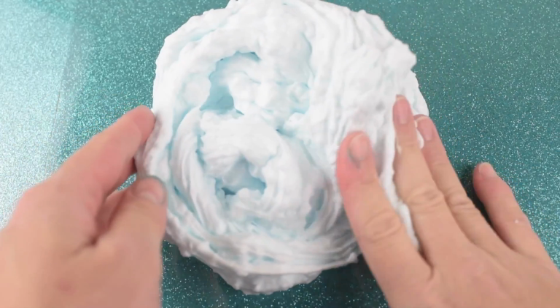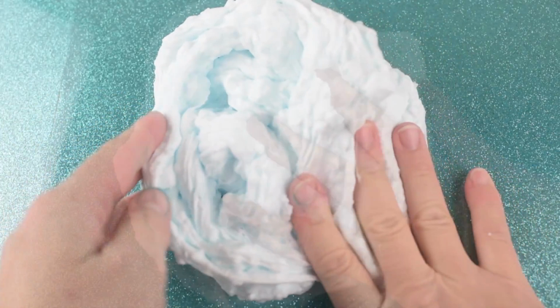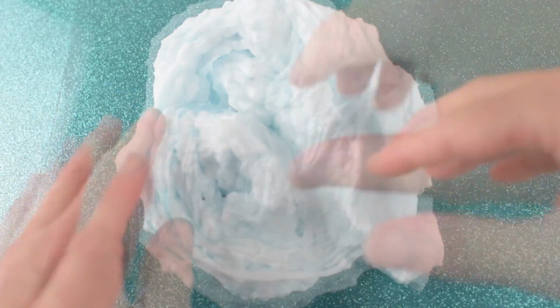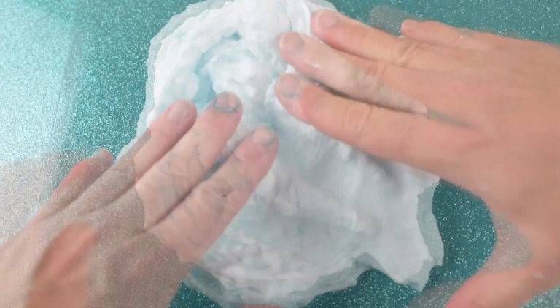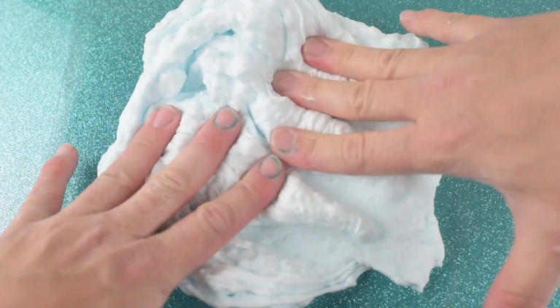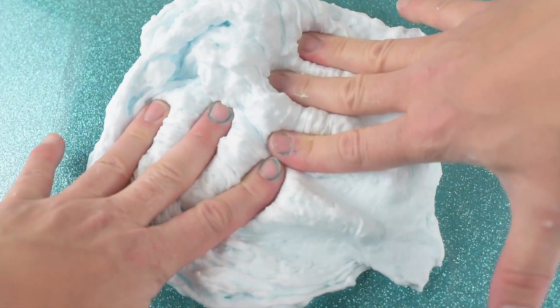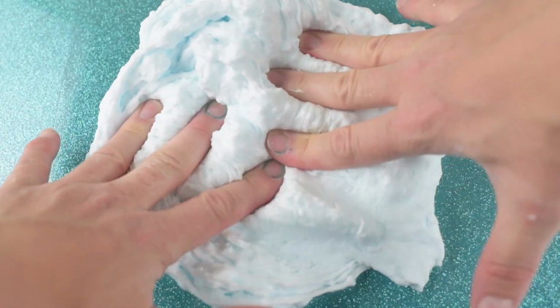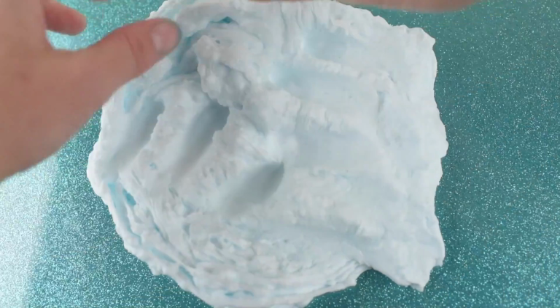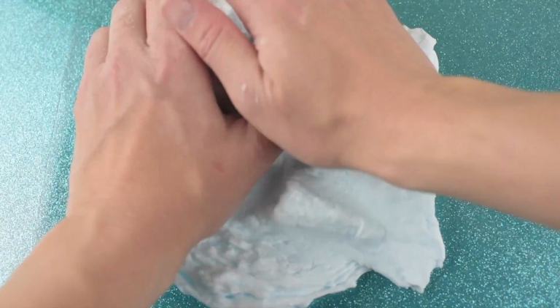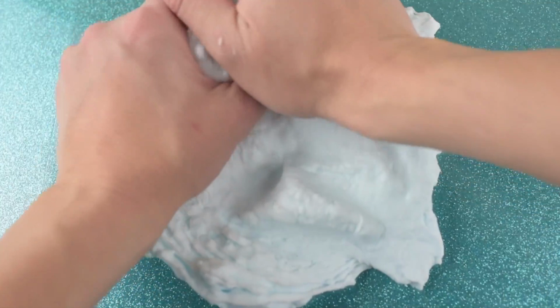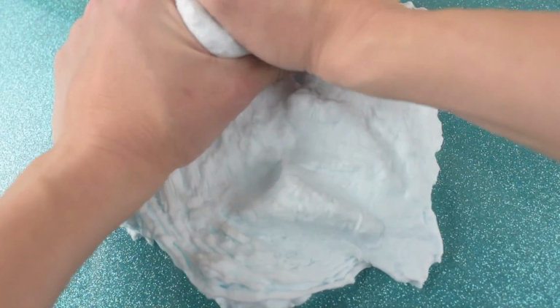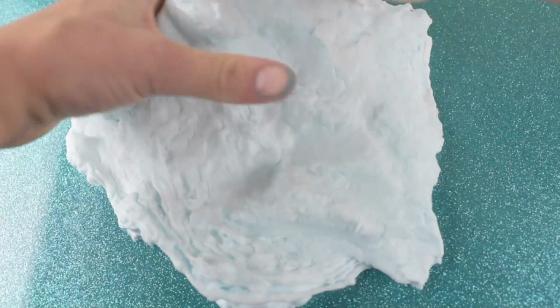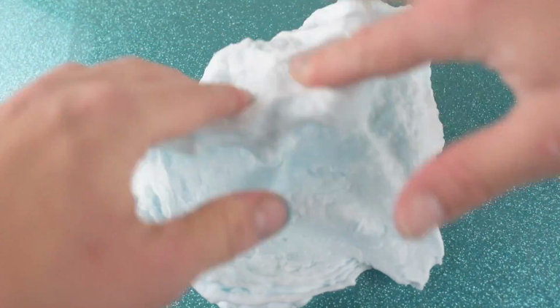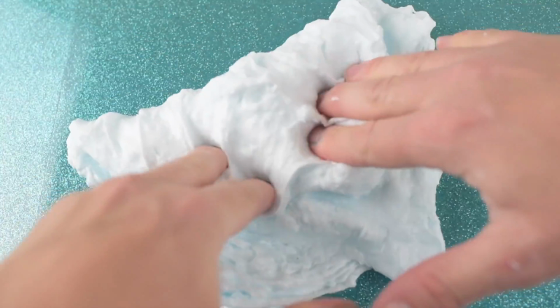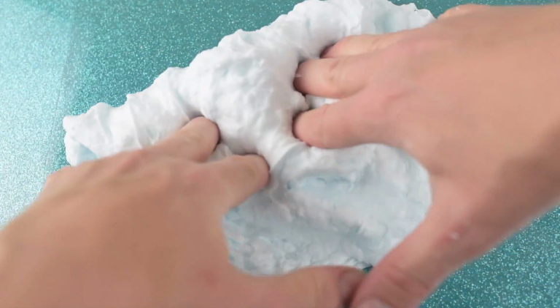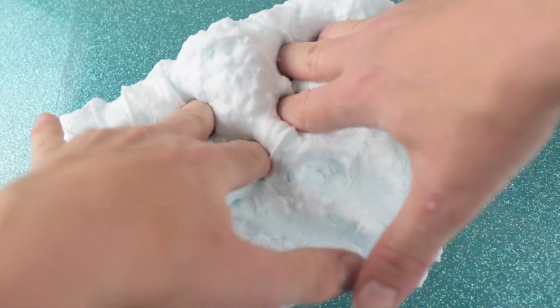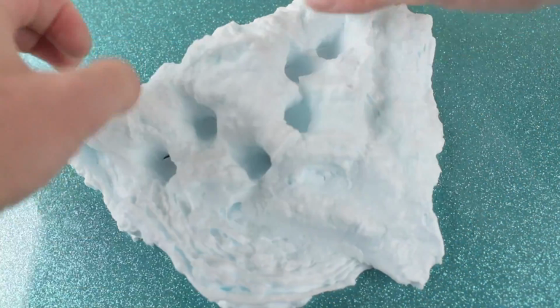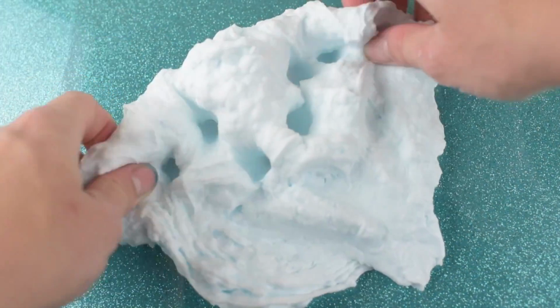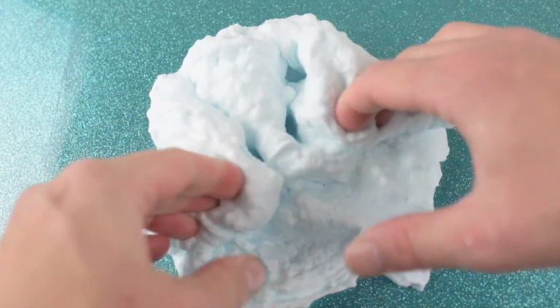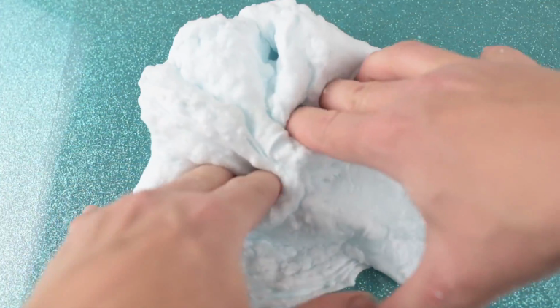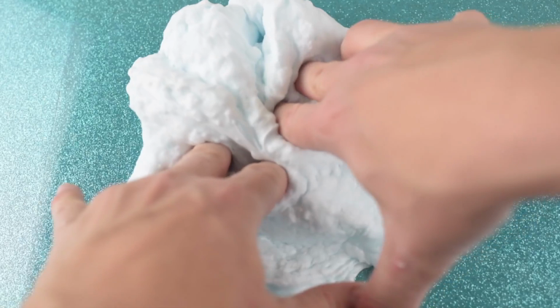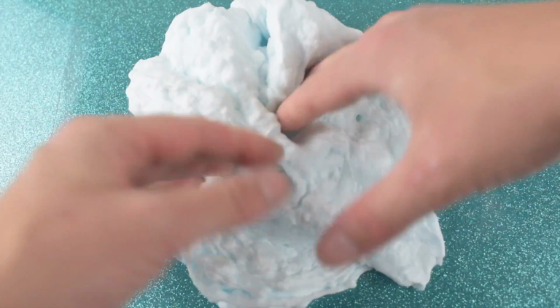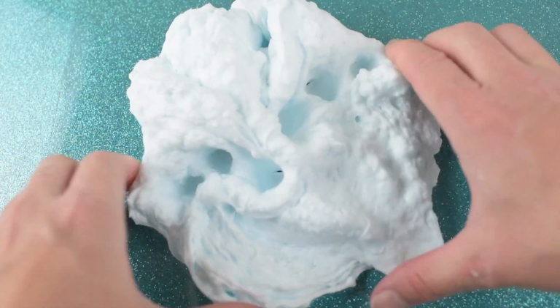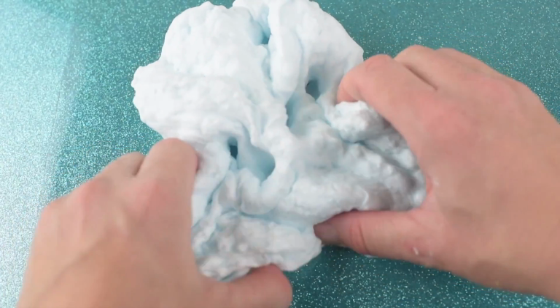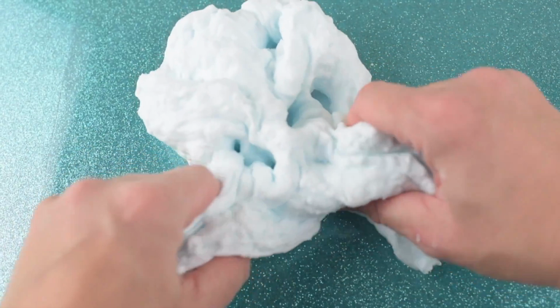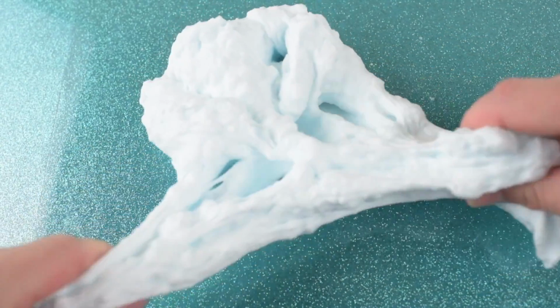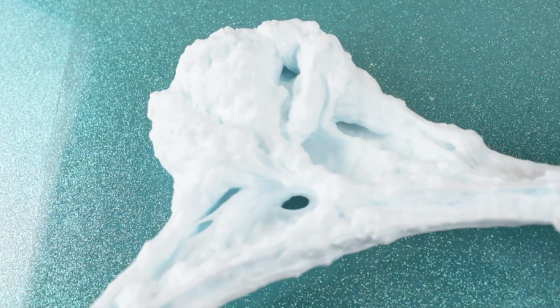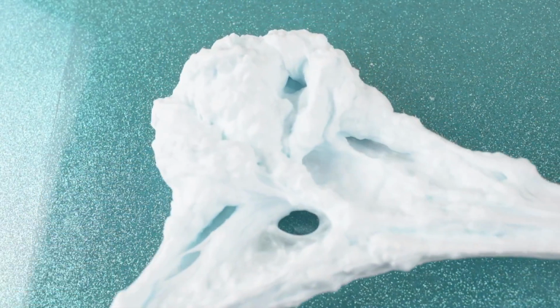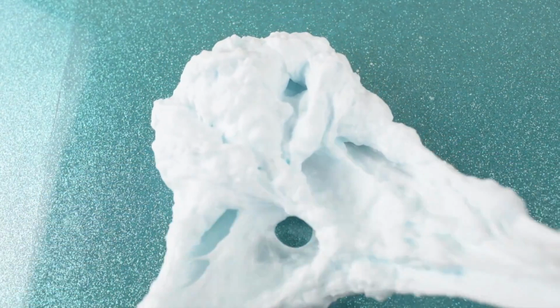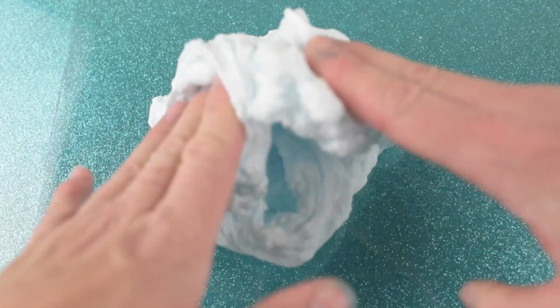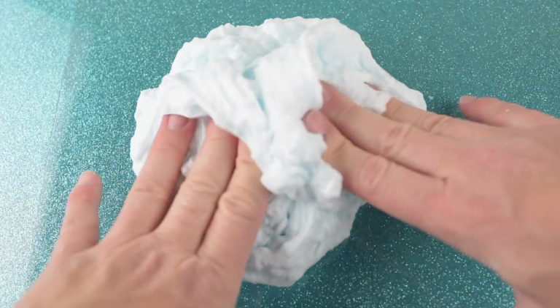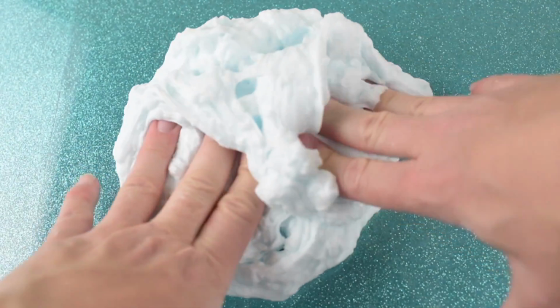I really love this slime — it makes super sizzly, satisfying noises when you play with it, and it's just a really cool idea.